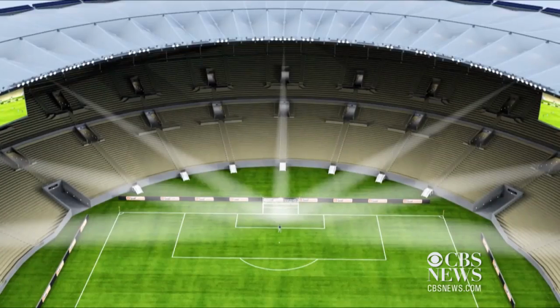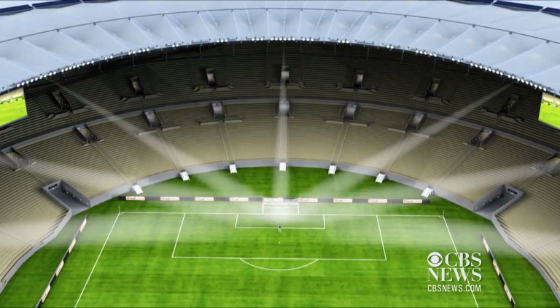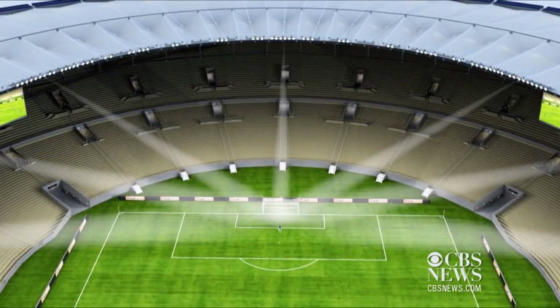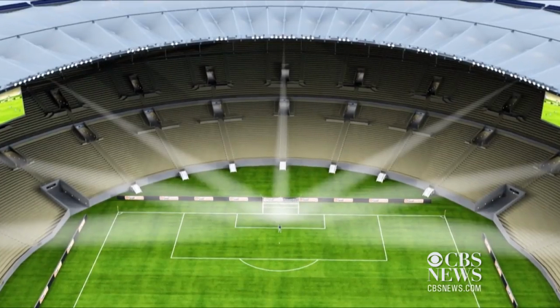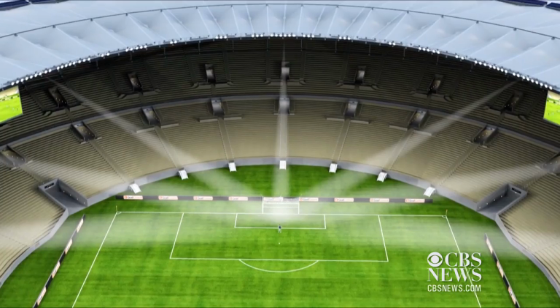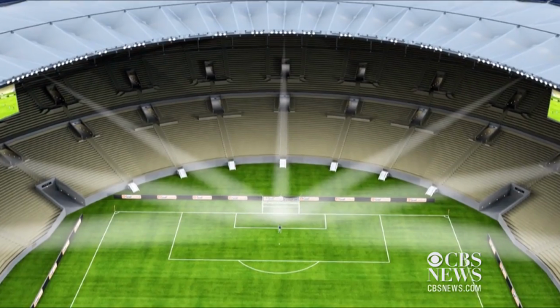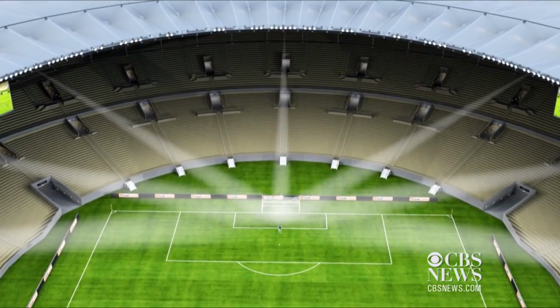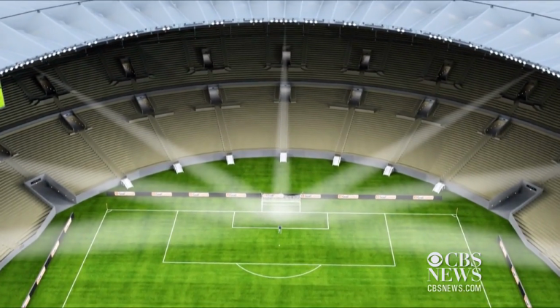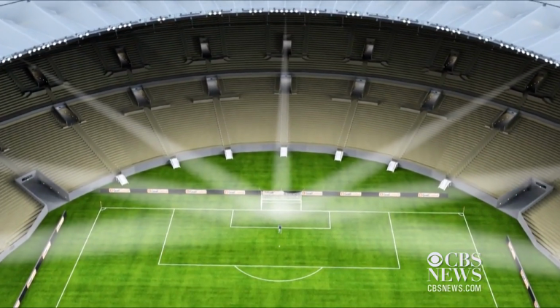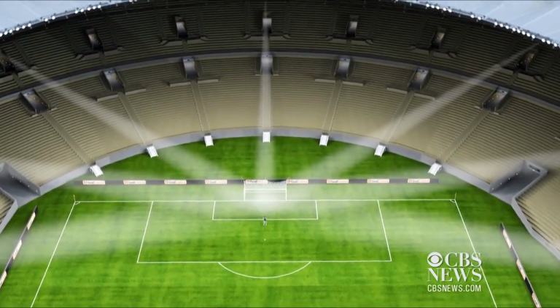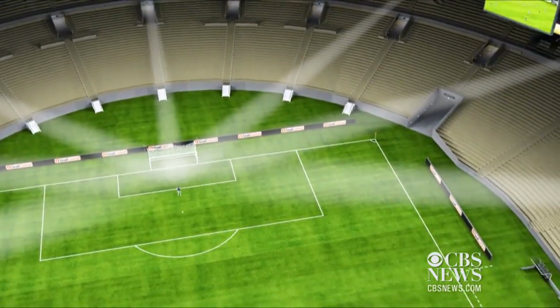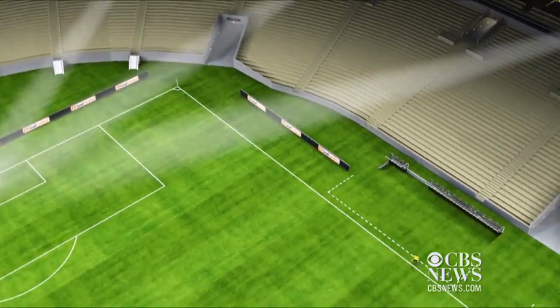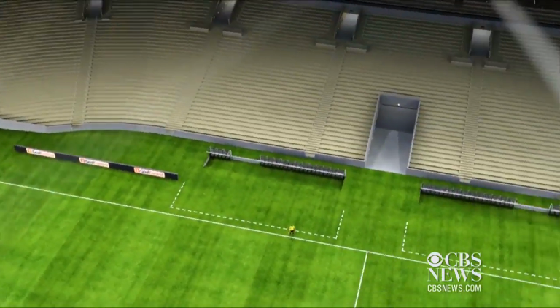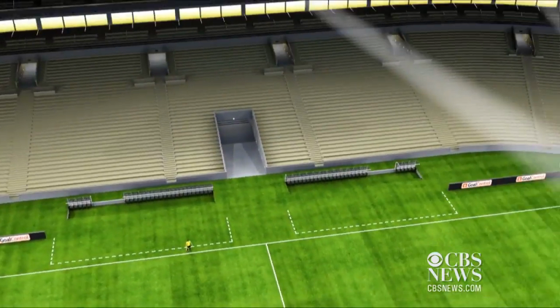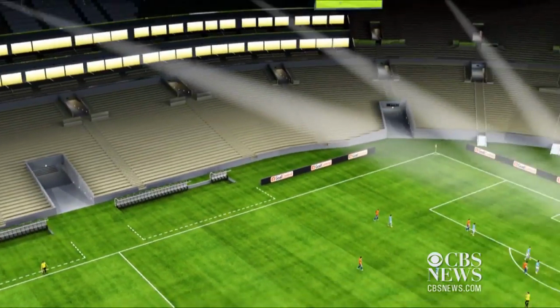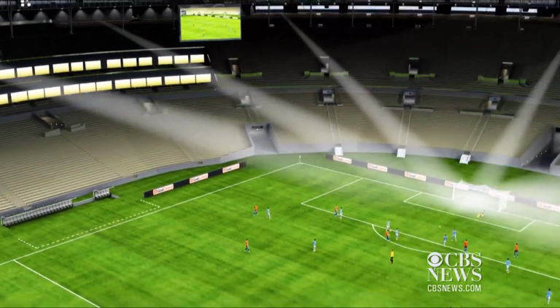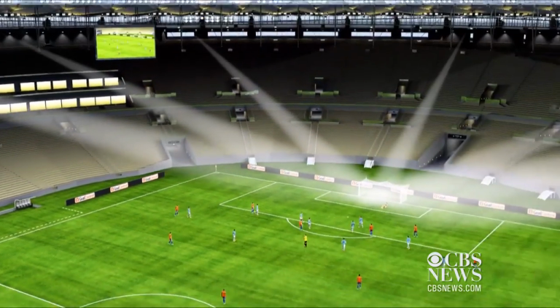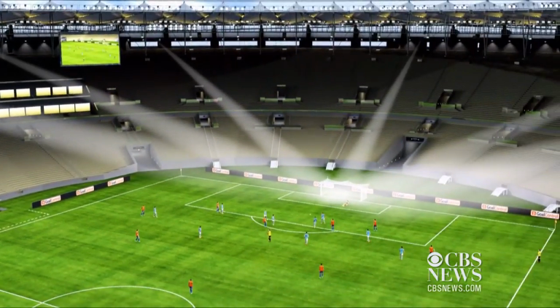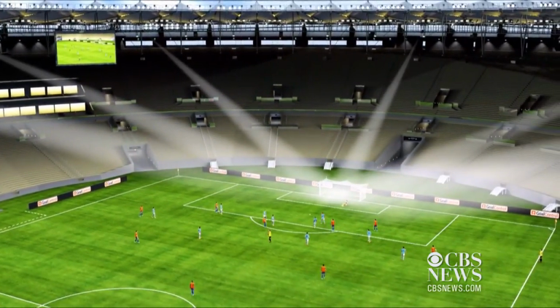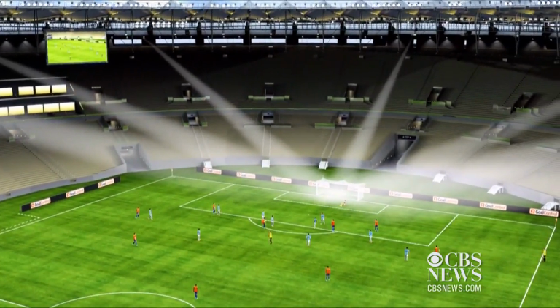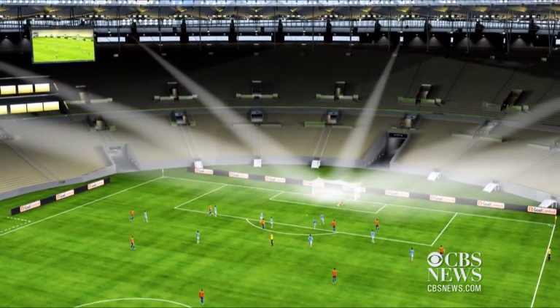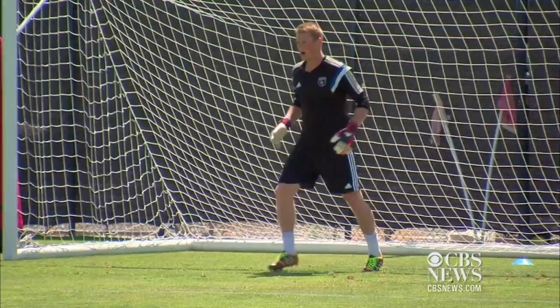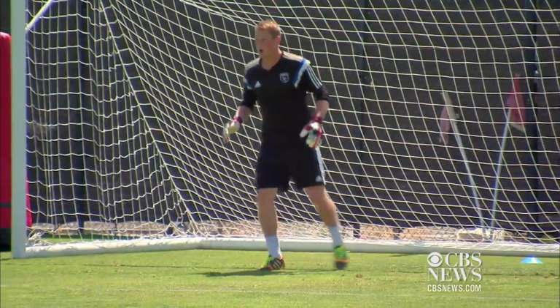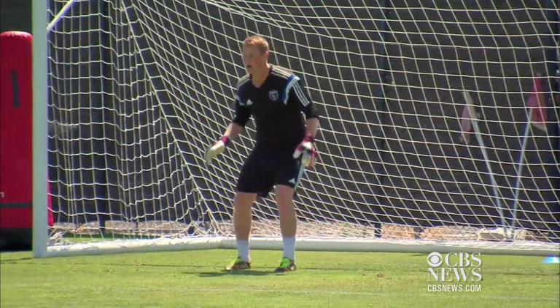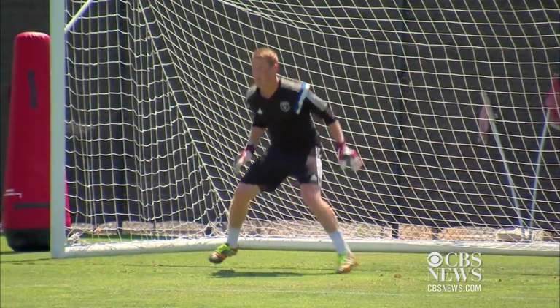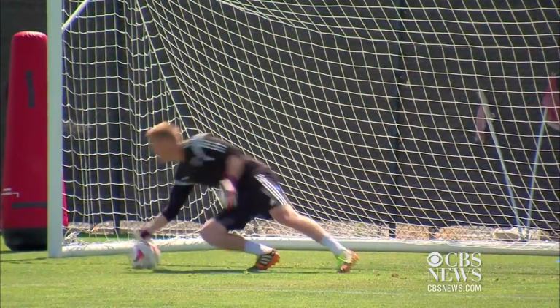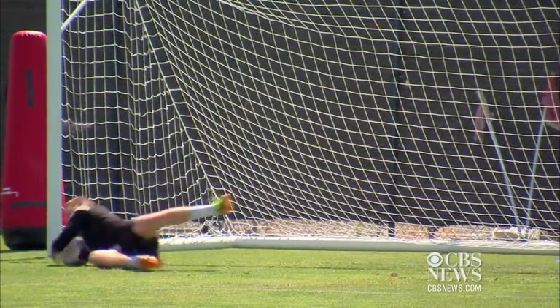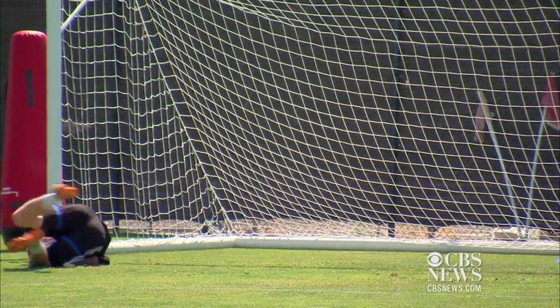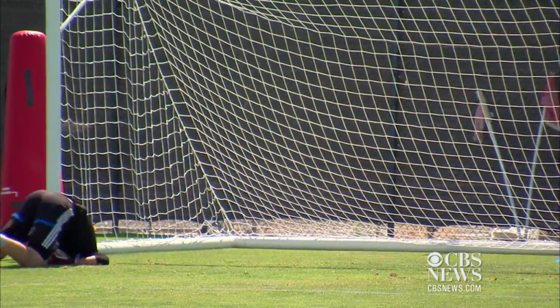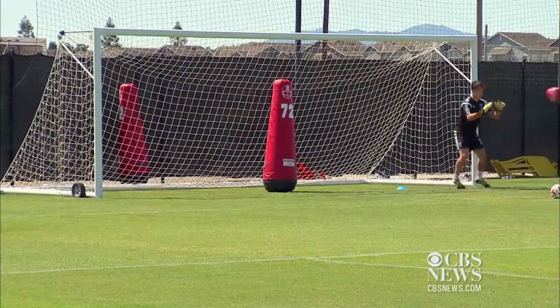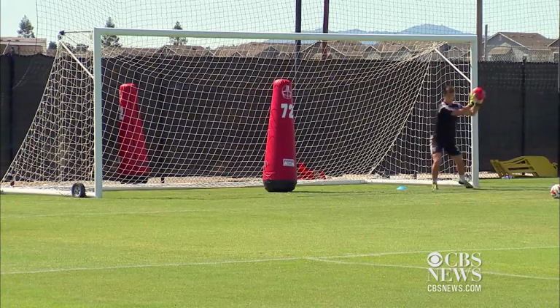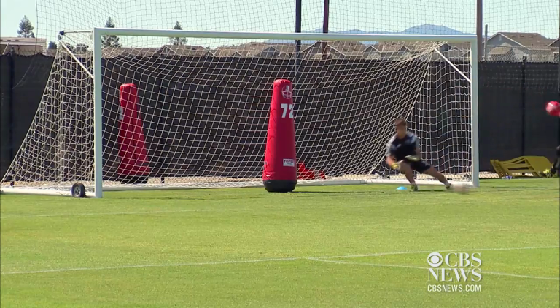But accuracy comes at a price — the GoalControl system costs around $400,000 to install in each stadium. In San Francisco, I'm Kara Suboy, CNET.com for CBS News.